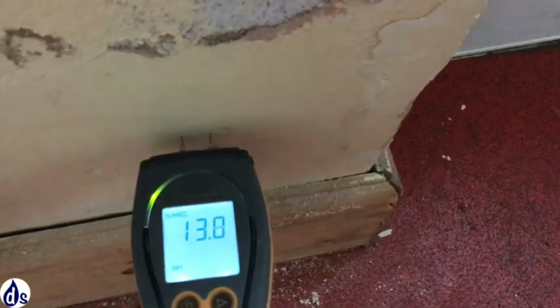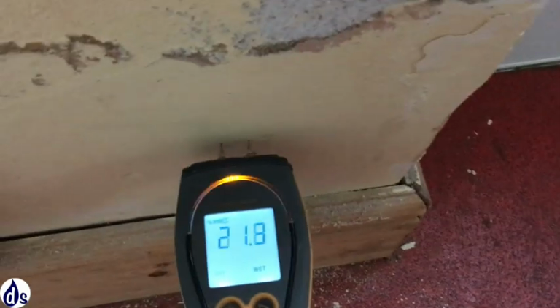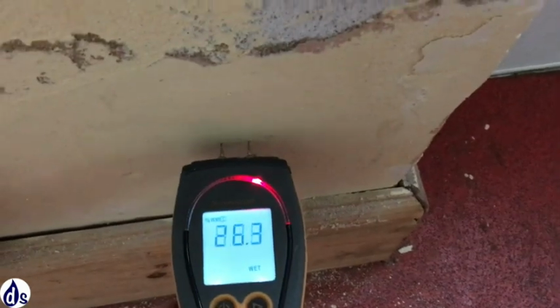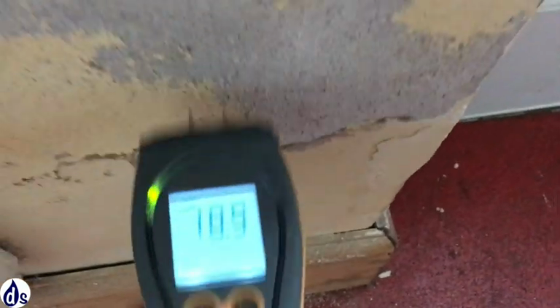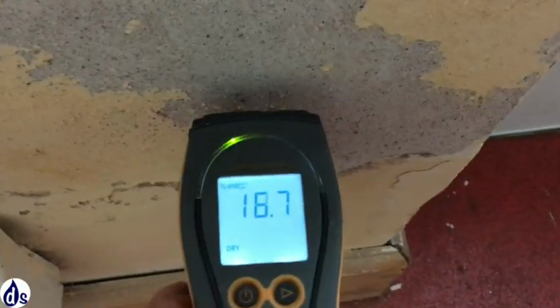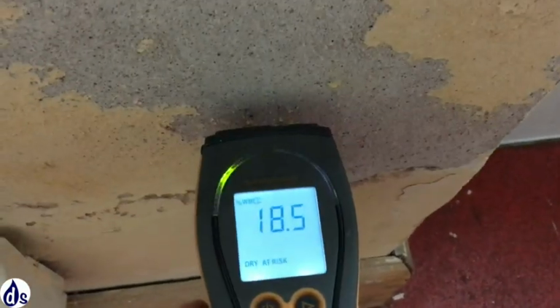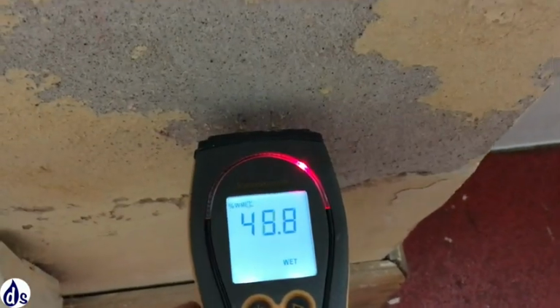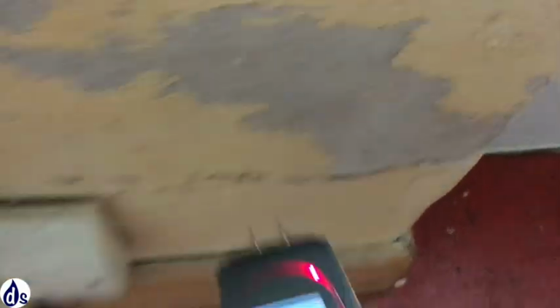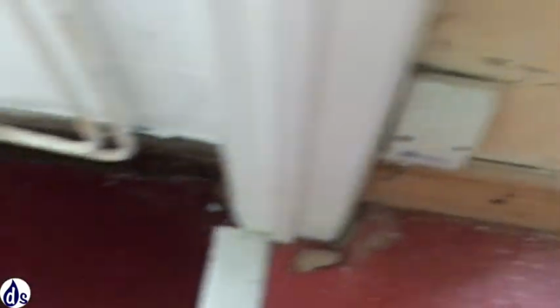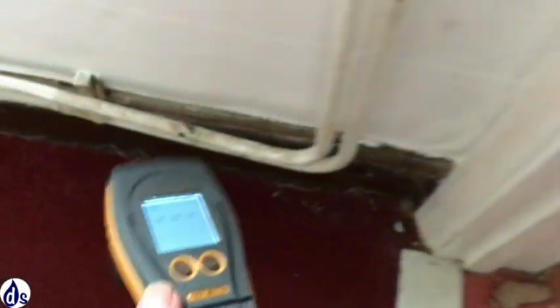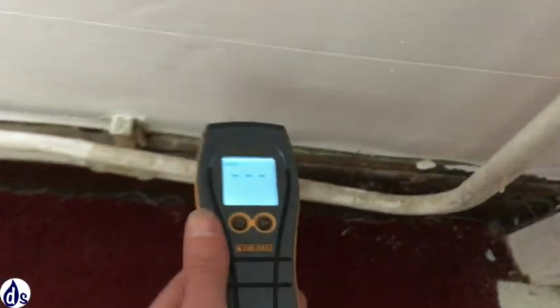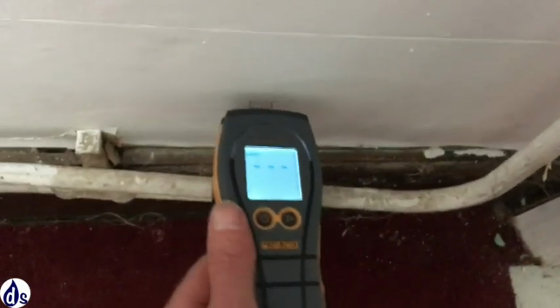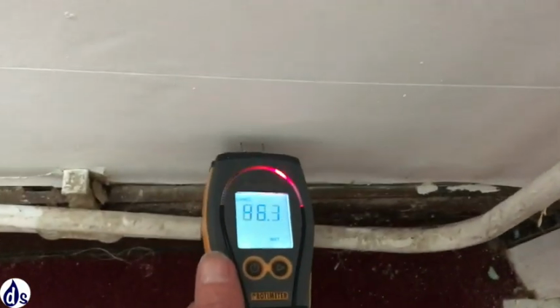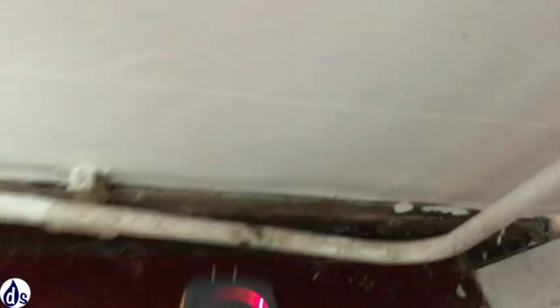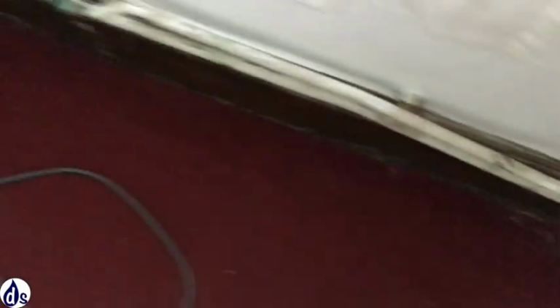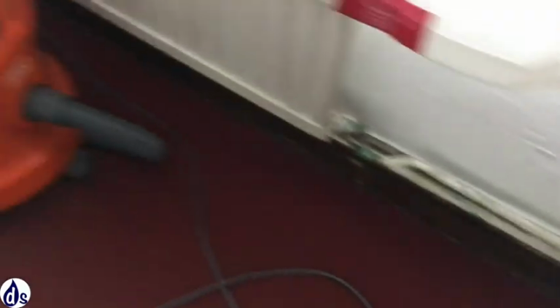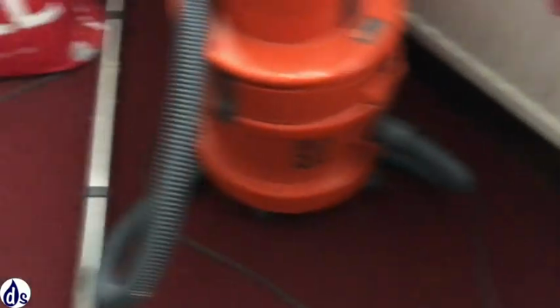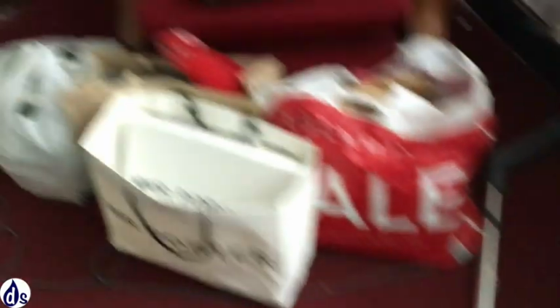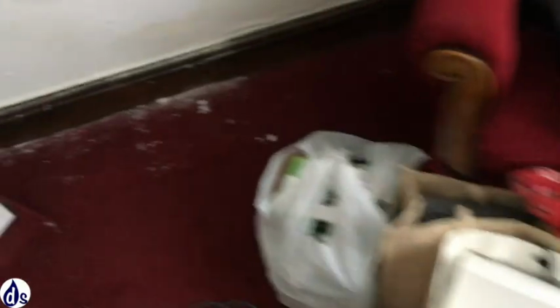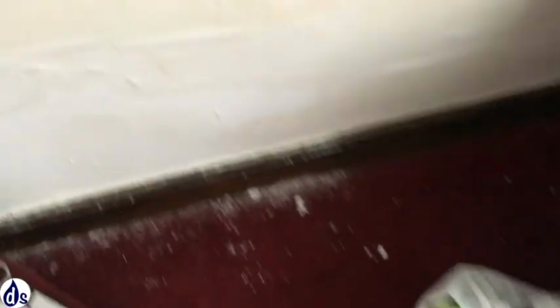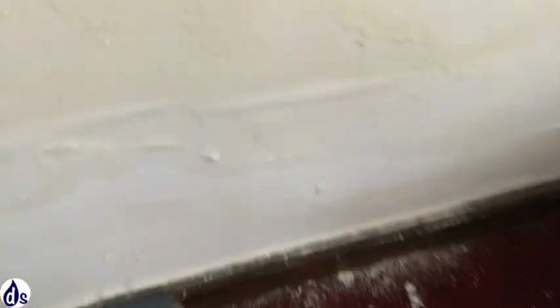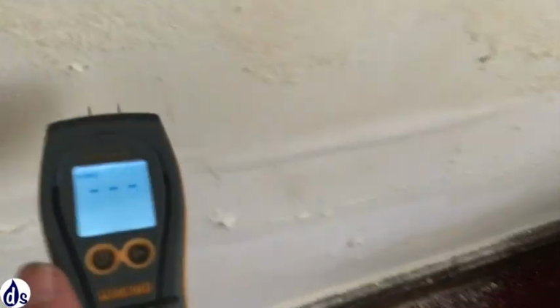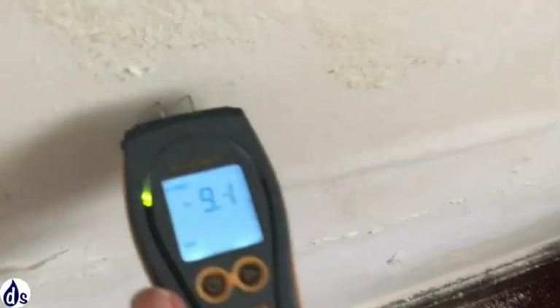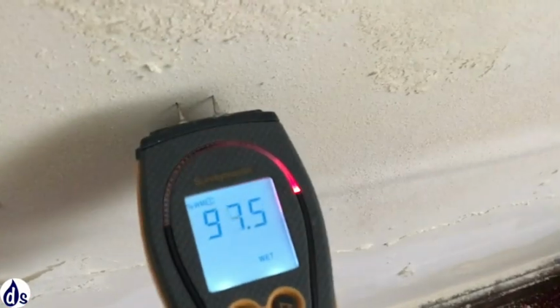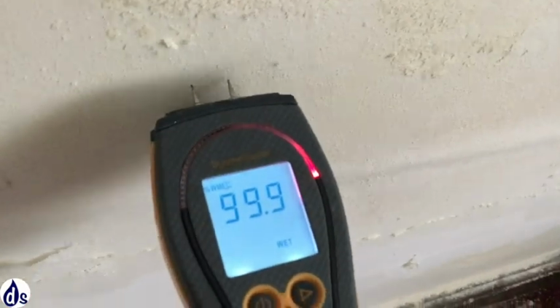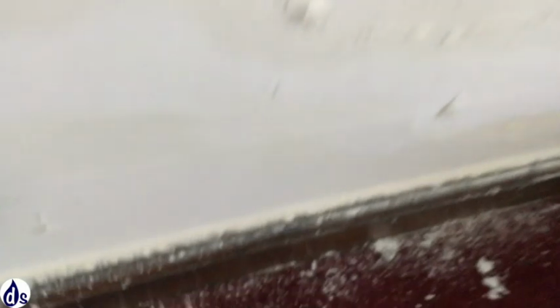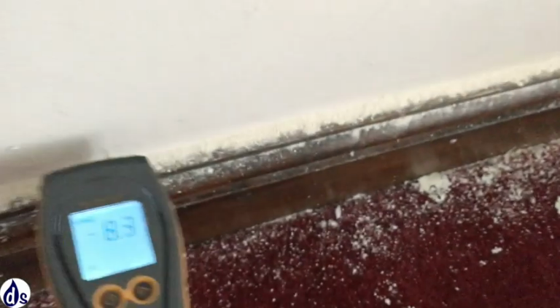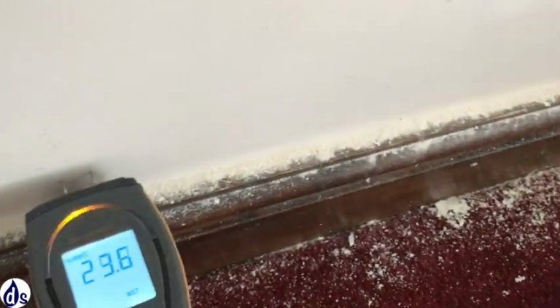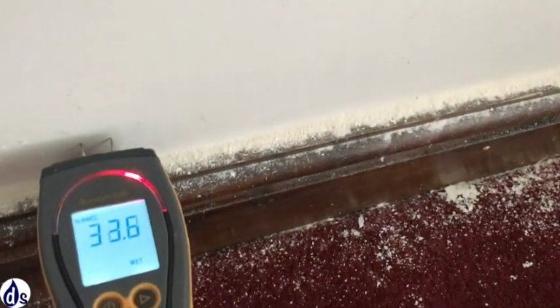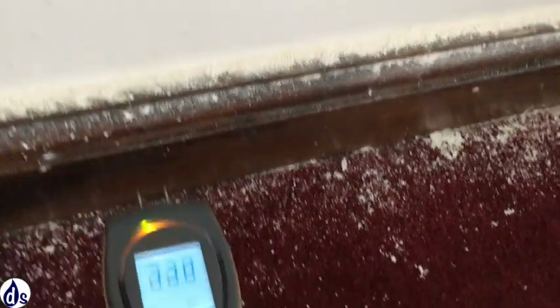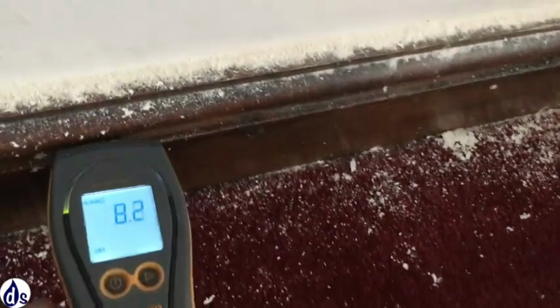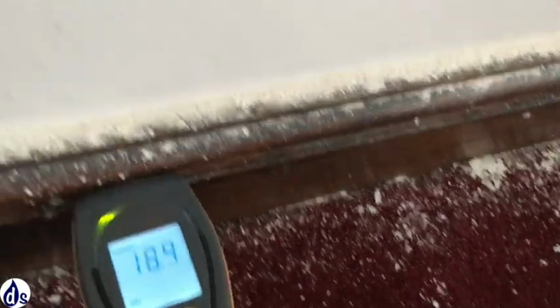Here we're looking at the damp metre reading — it's high. Anything over 20-25 is considered damp, or at least it's full of salts. In this case we can be sure that it is damp because it looks damp.